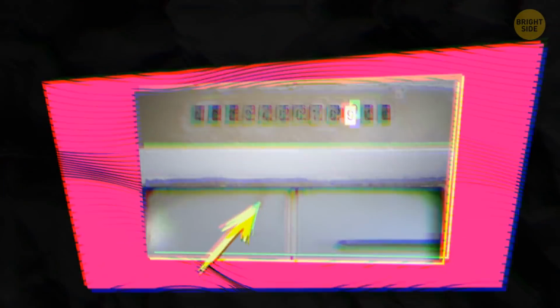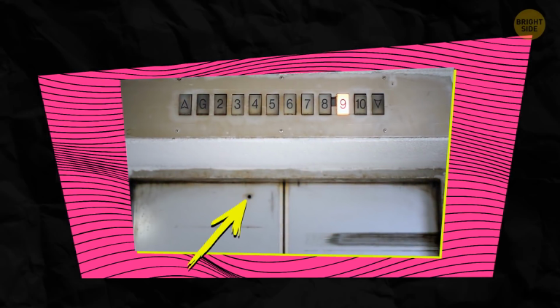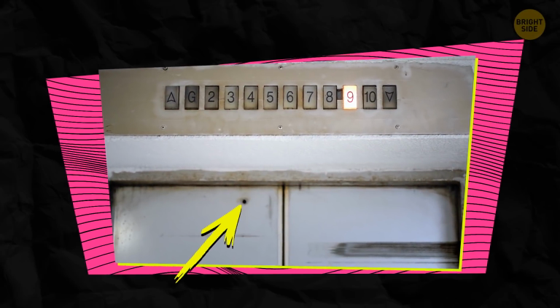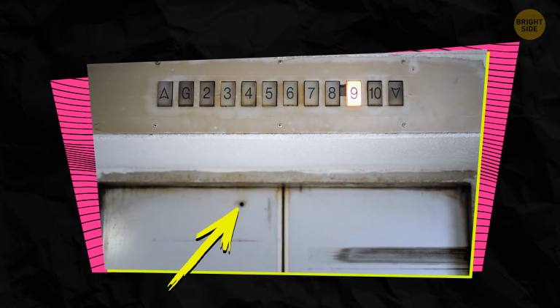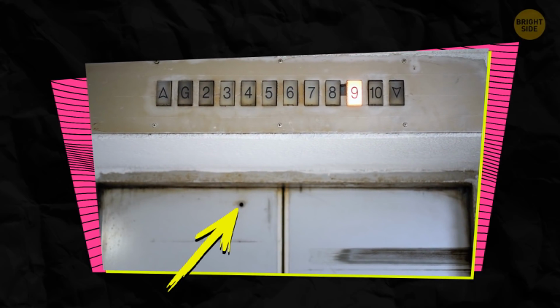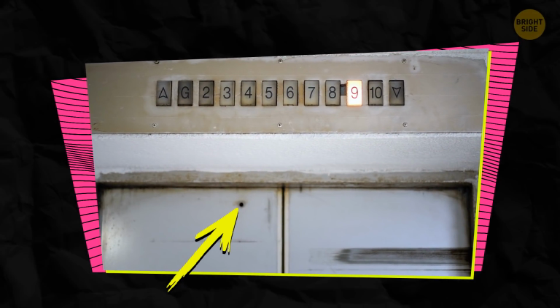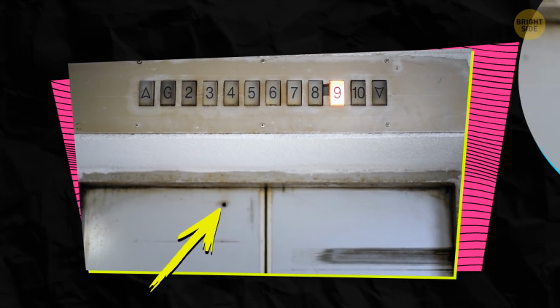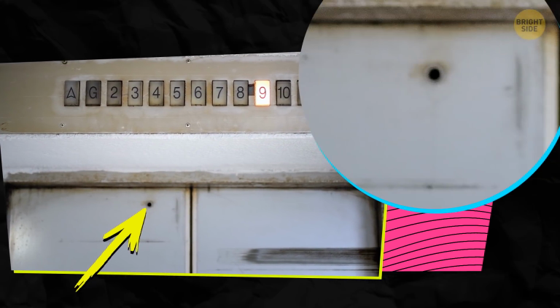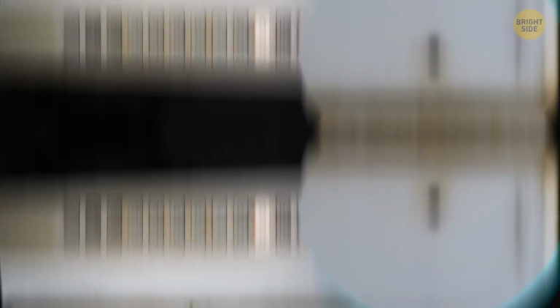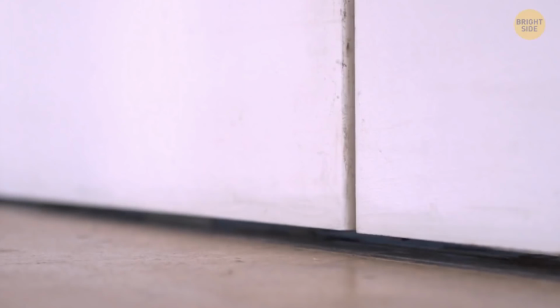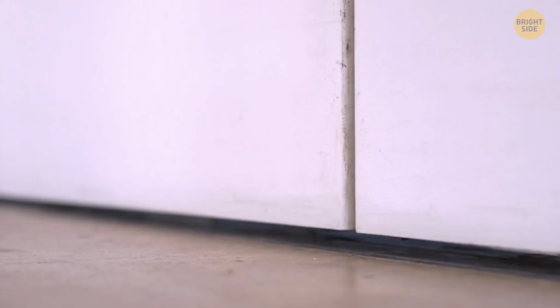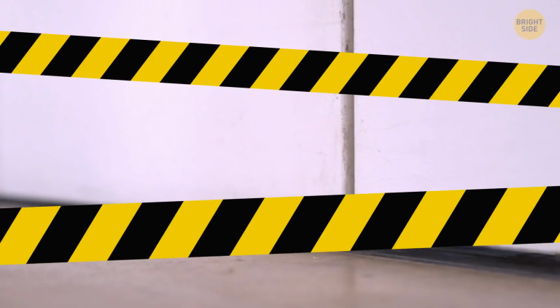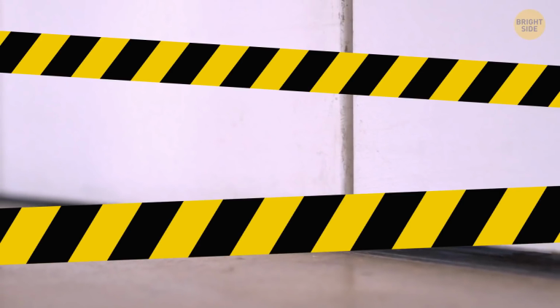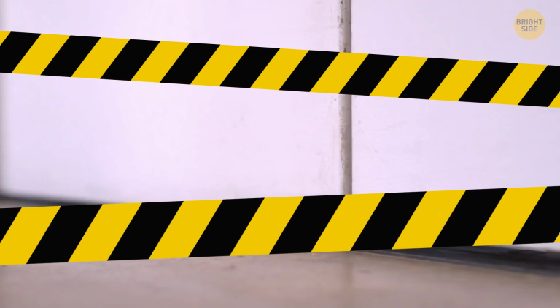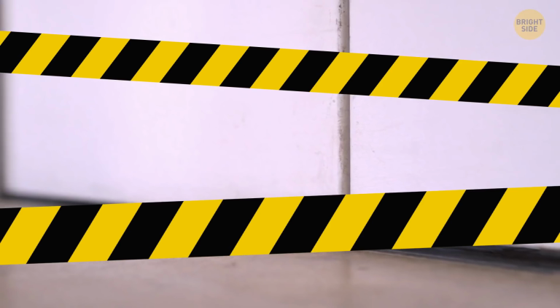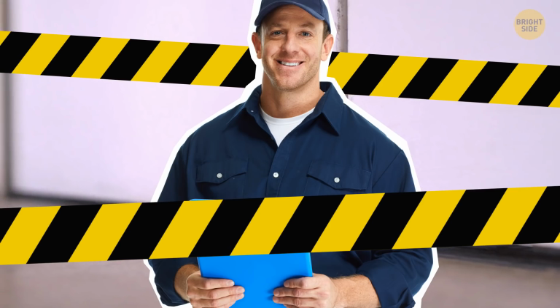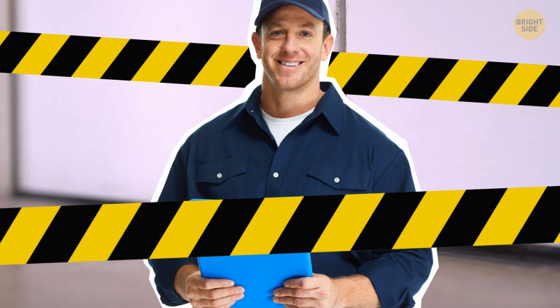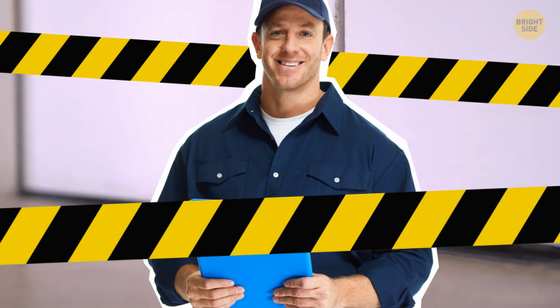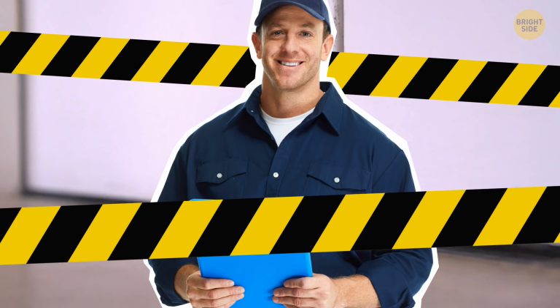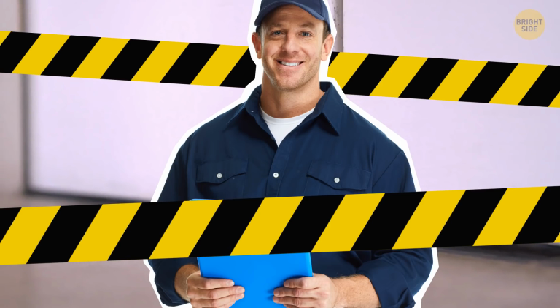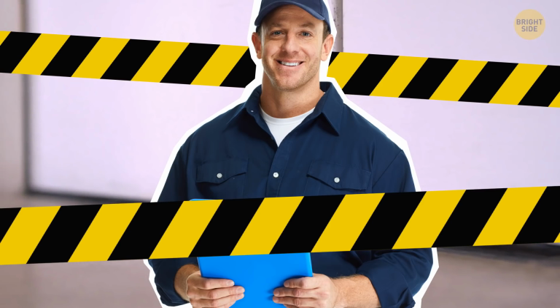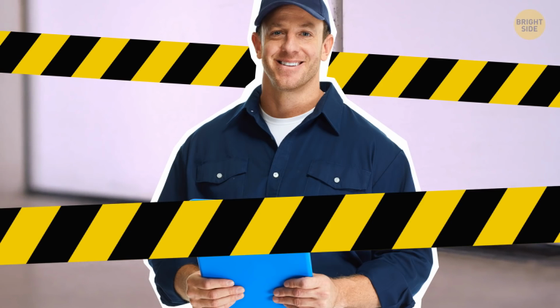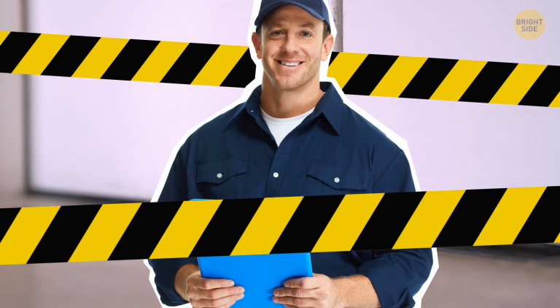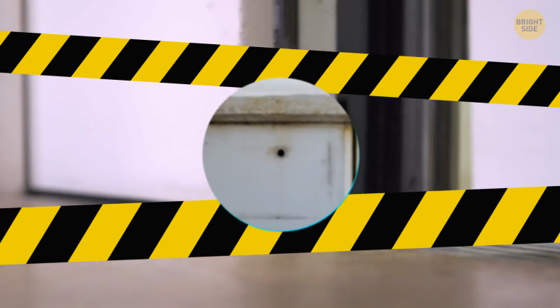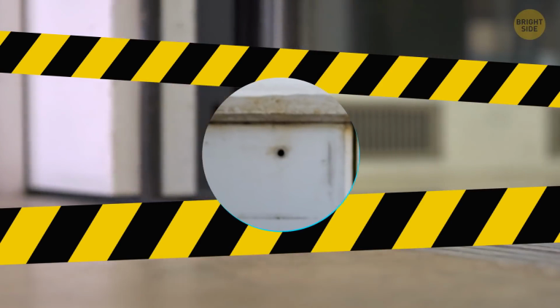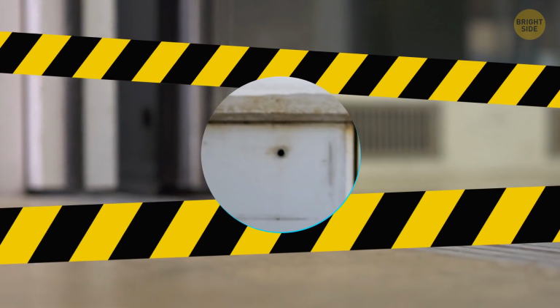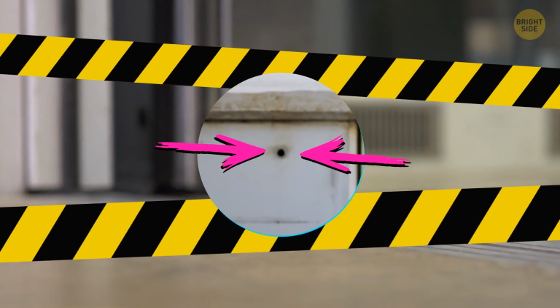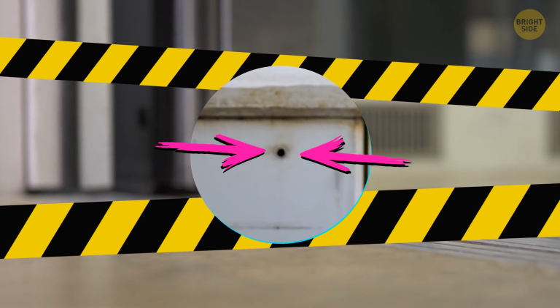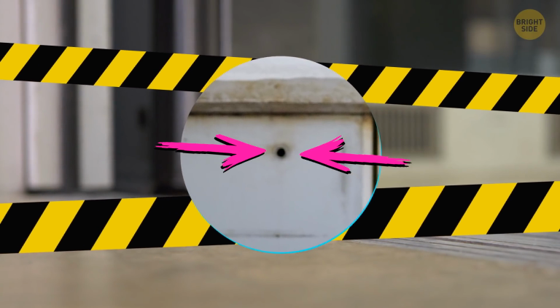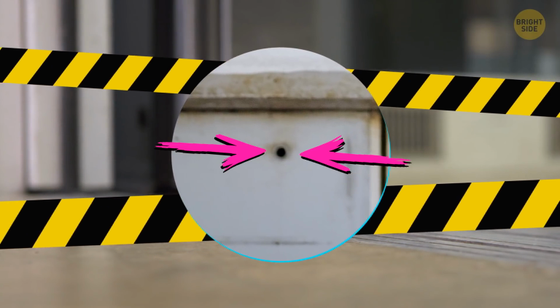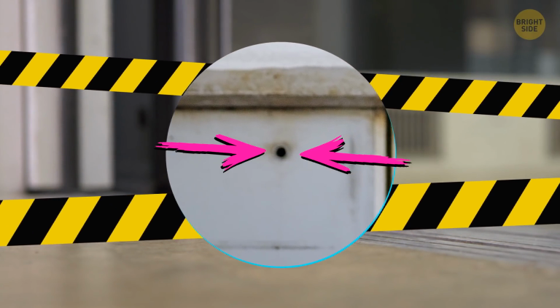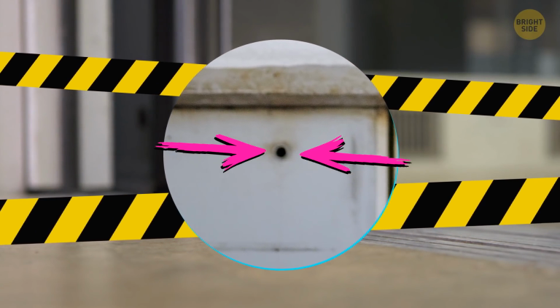The hole you might have noticed in the elevator door comes in handy when an elevator gets stuck. In this case, a mechanic needs to operate it manually. They have a special key that gets inserted in that very hole, which releases the doors.